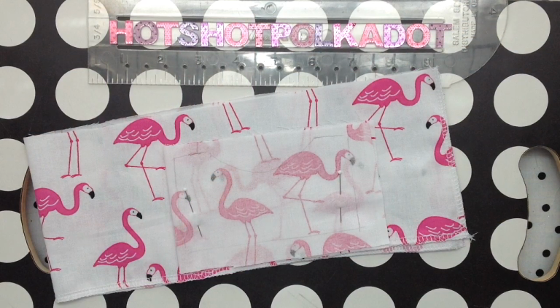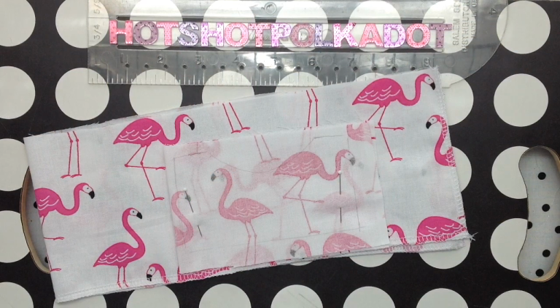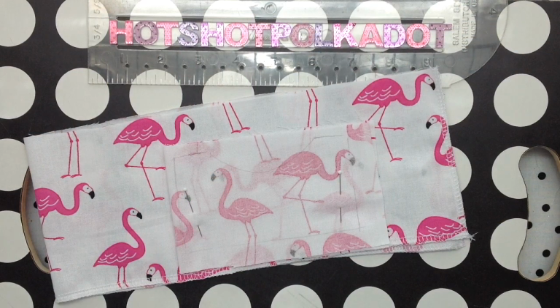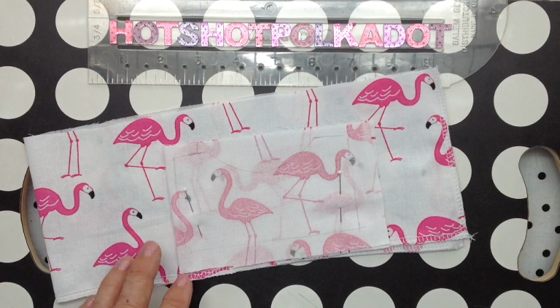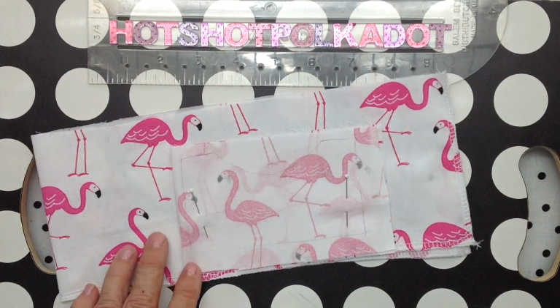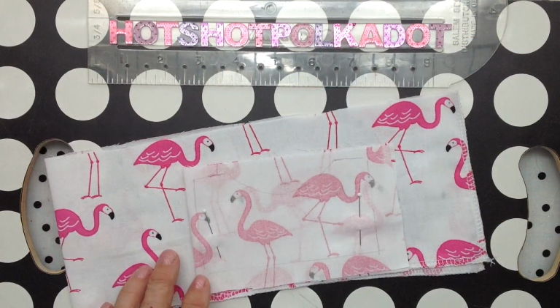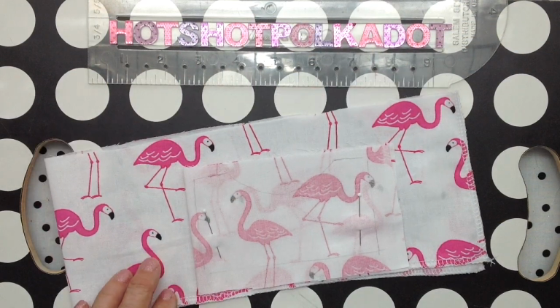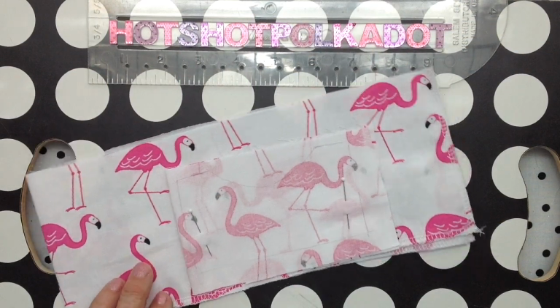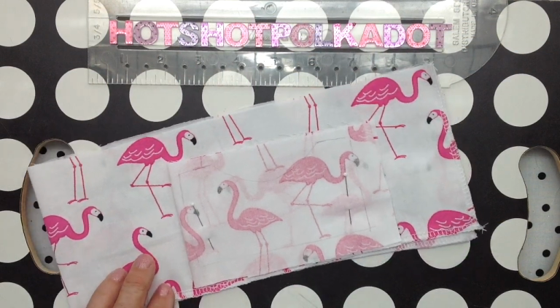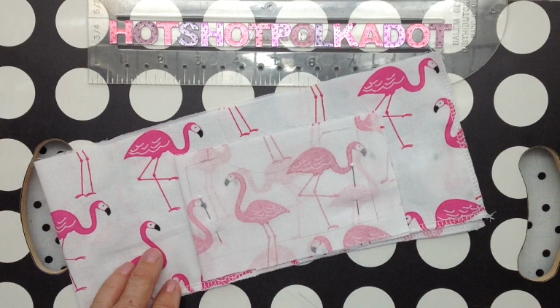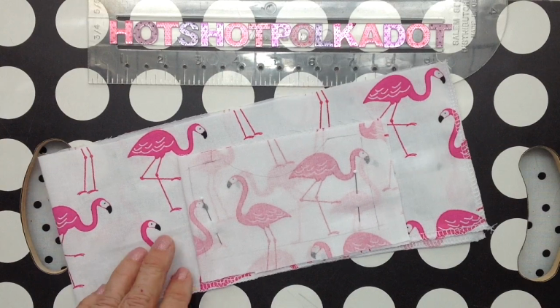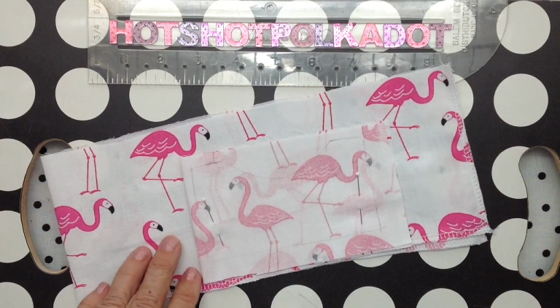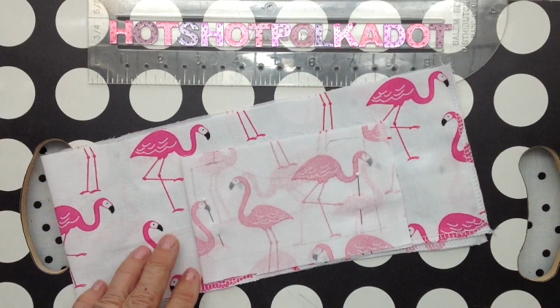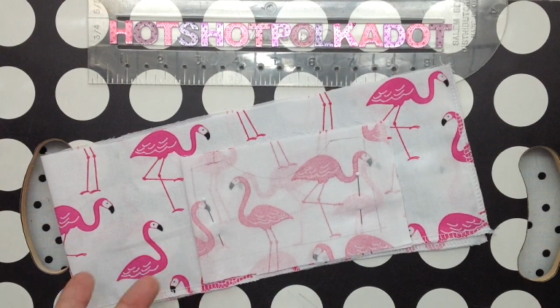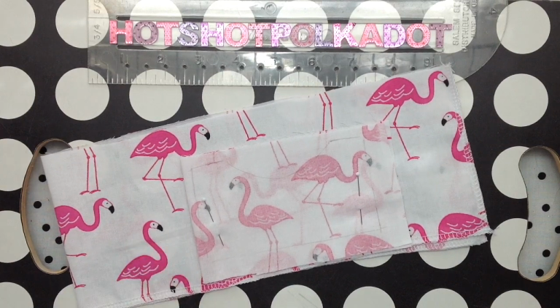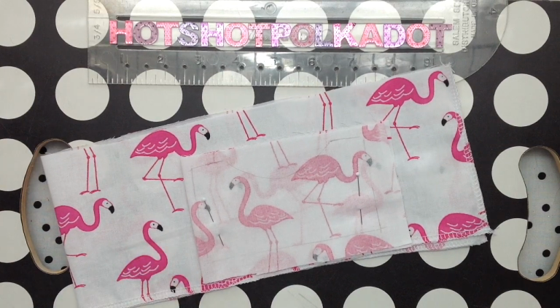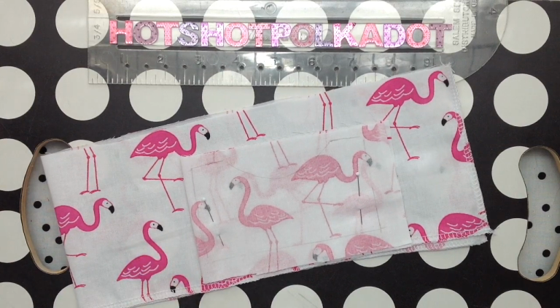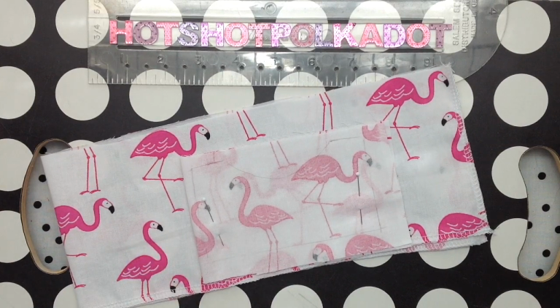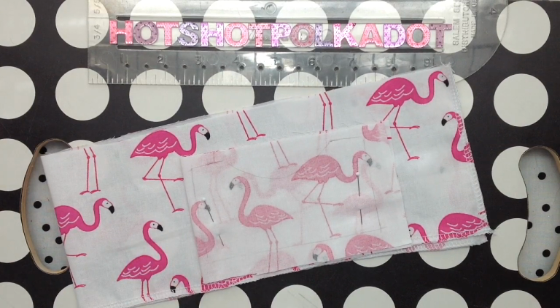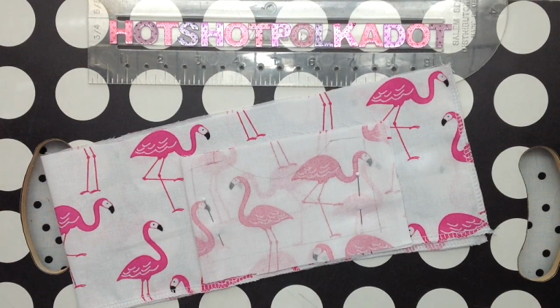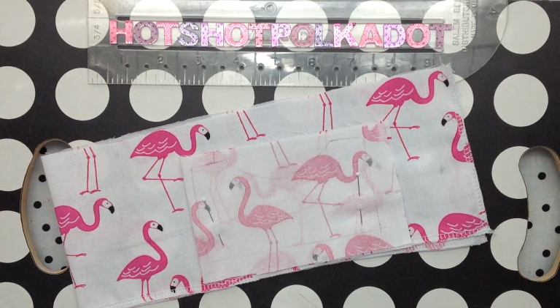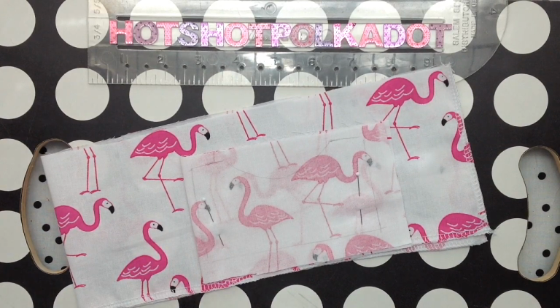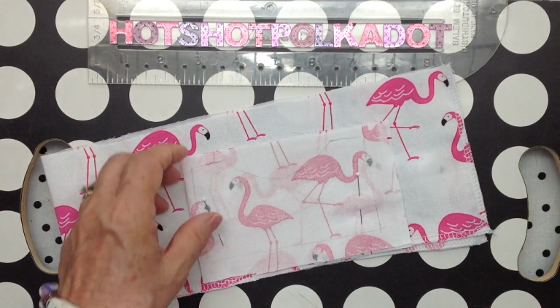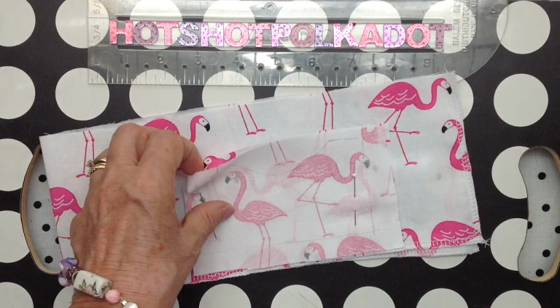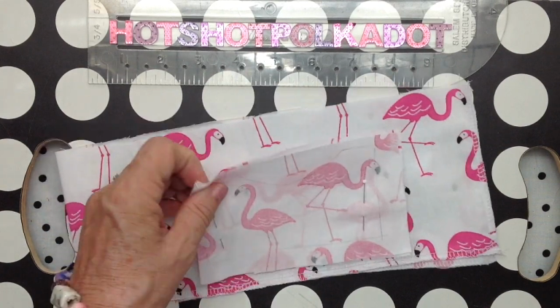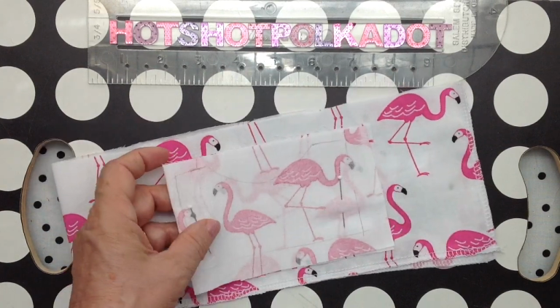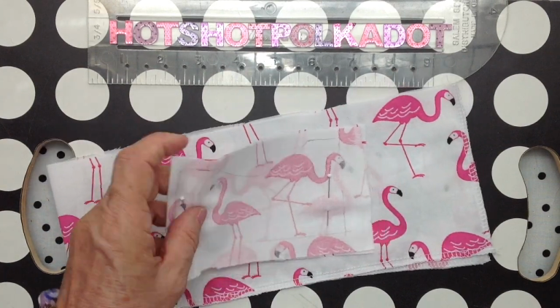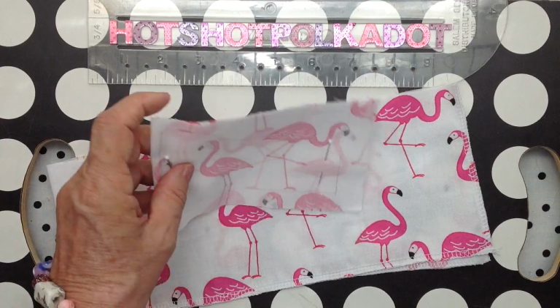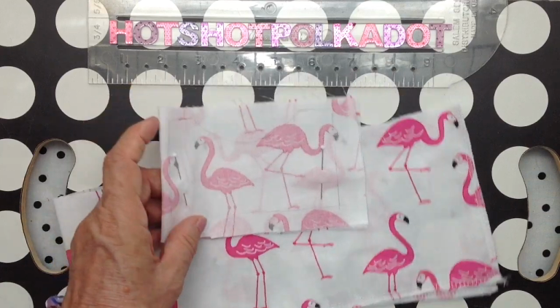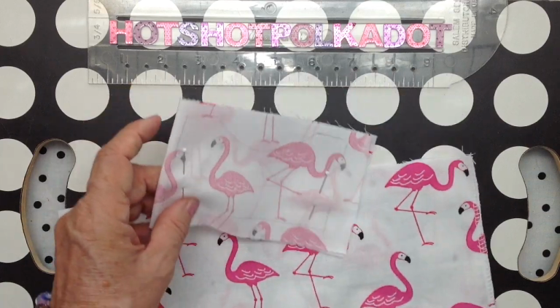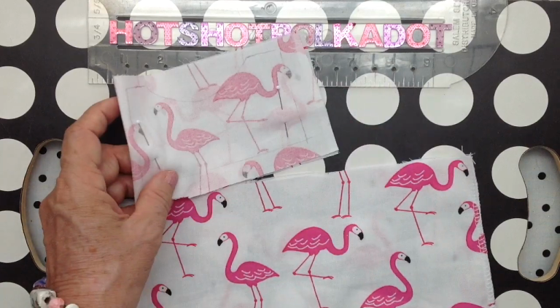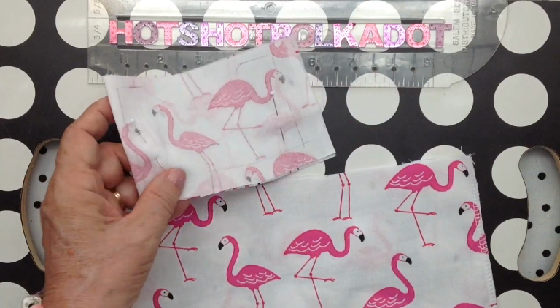Last video, I made pajamas for wintertime. And this time, I'm going to make little short pajamas.